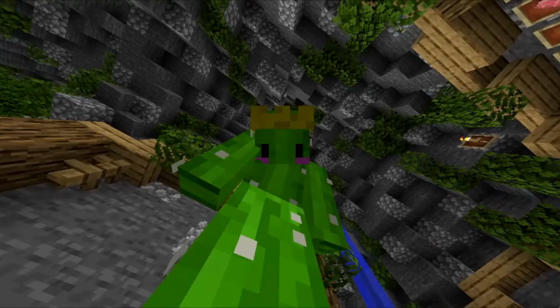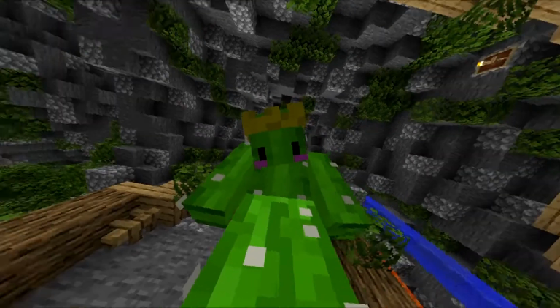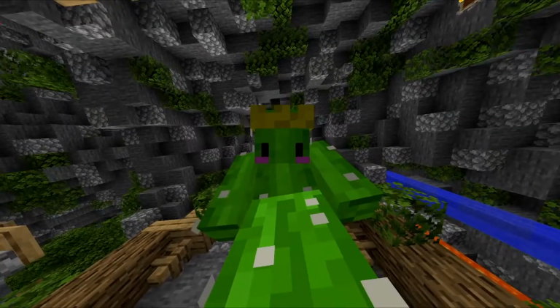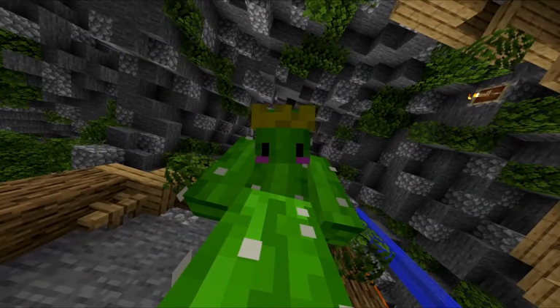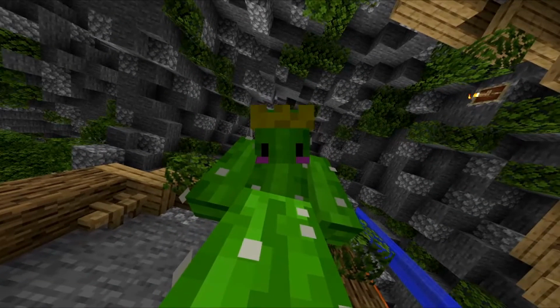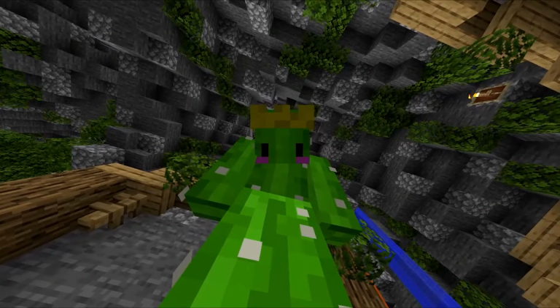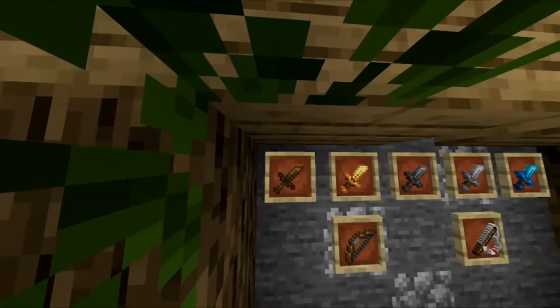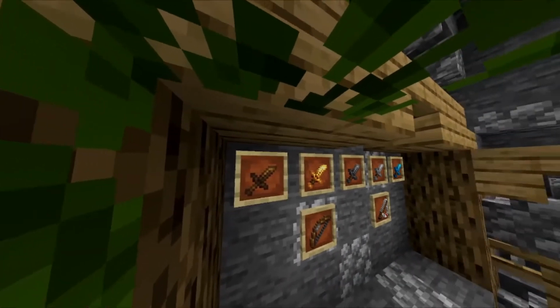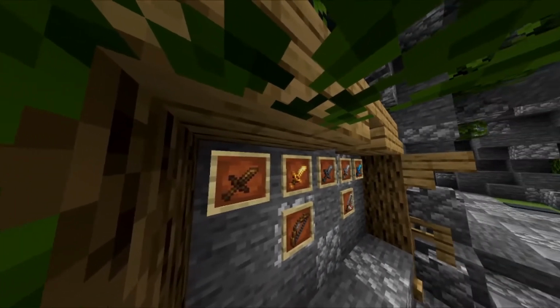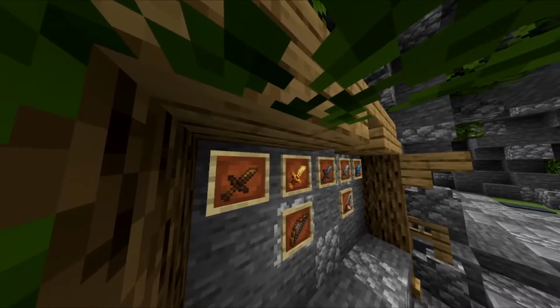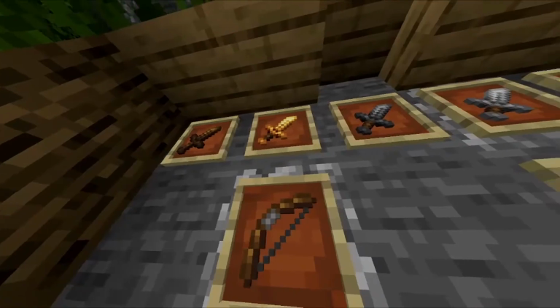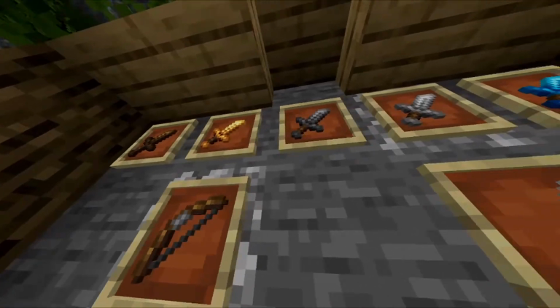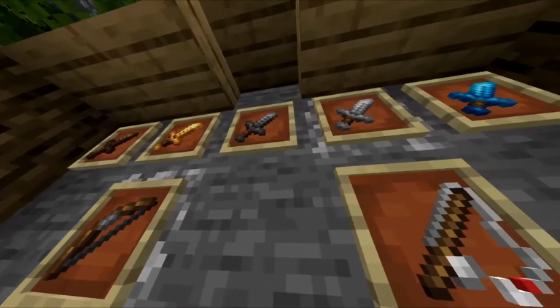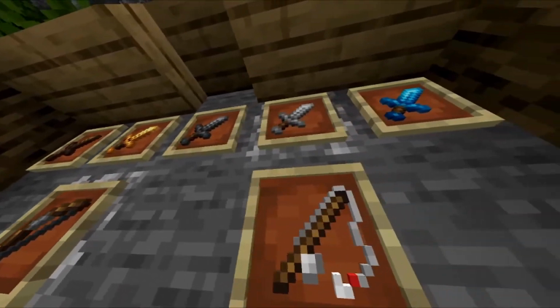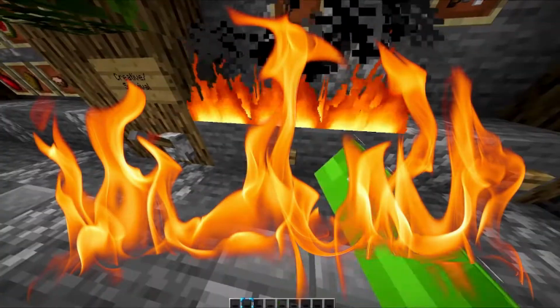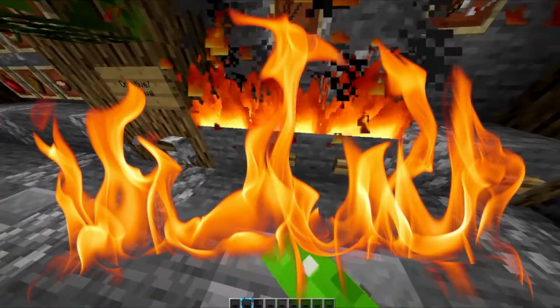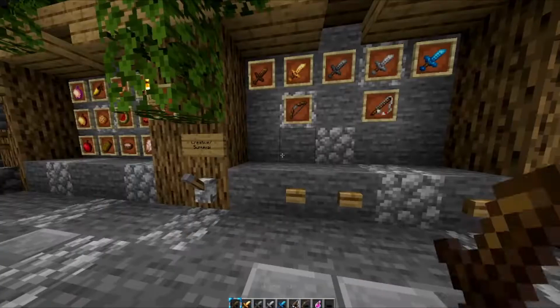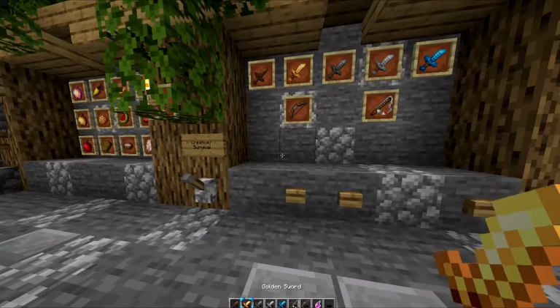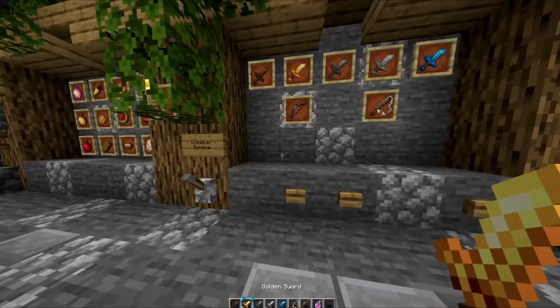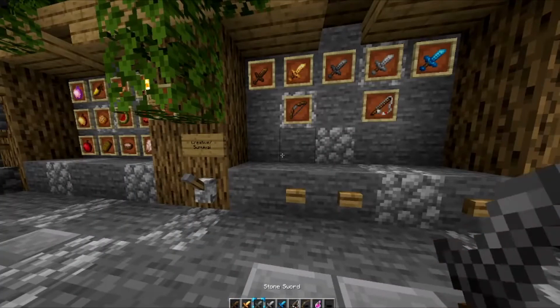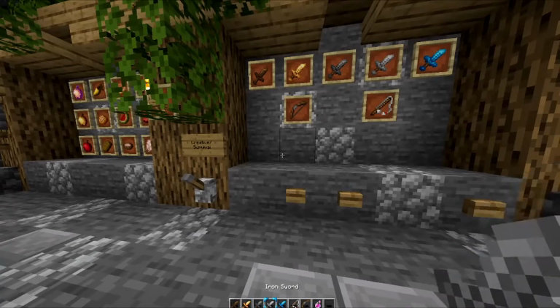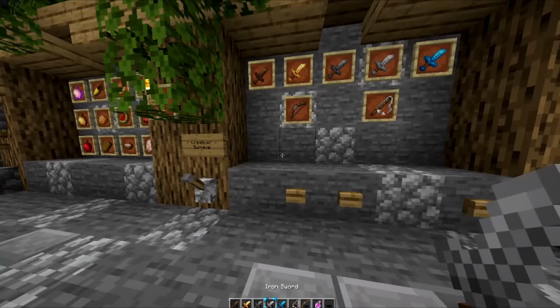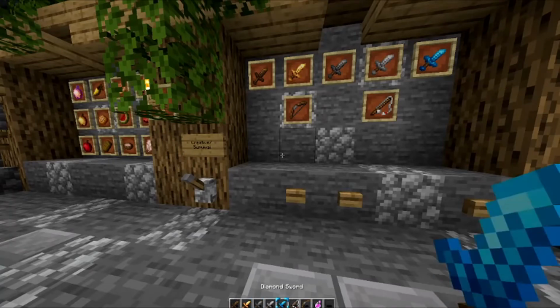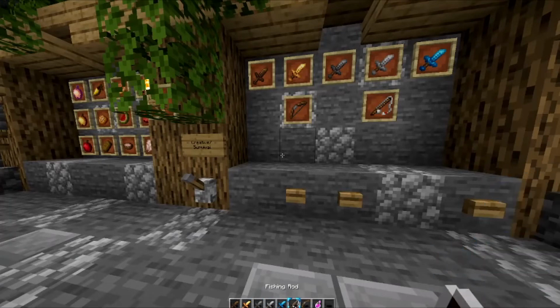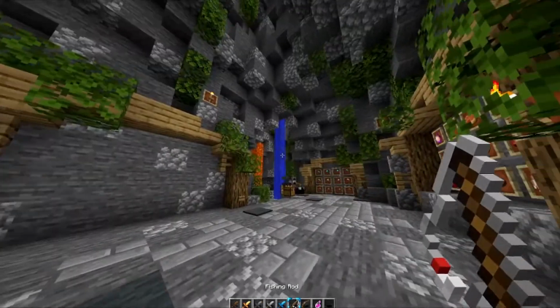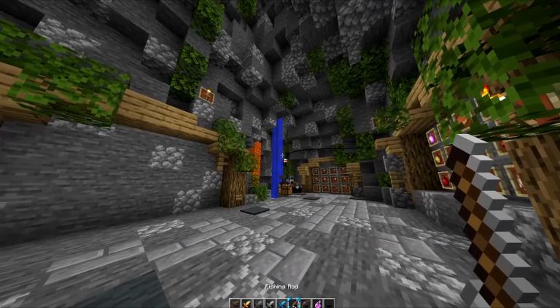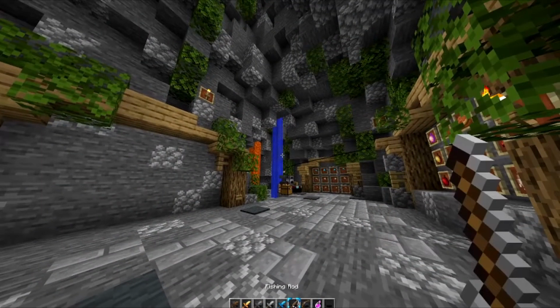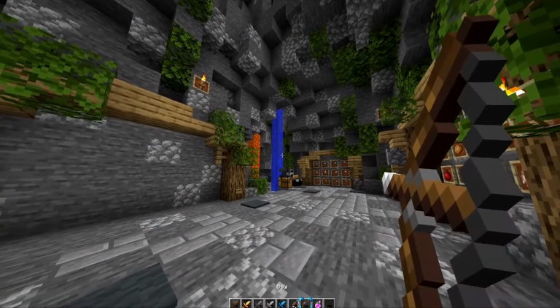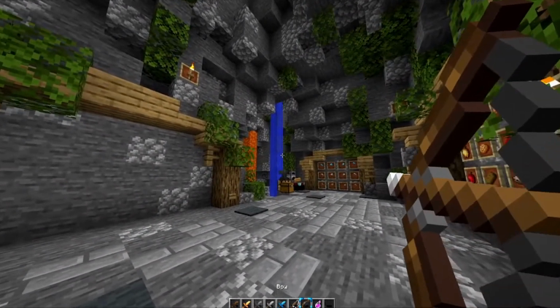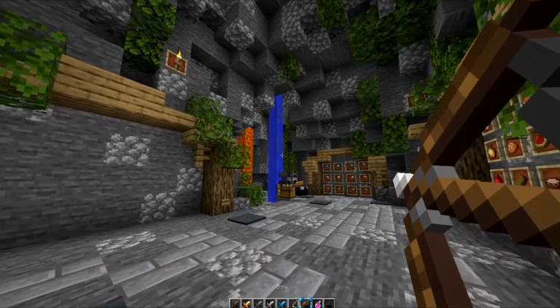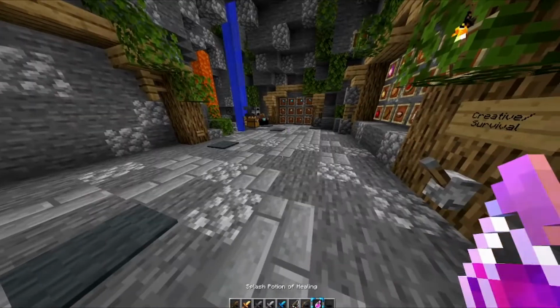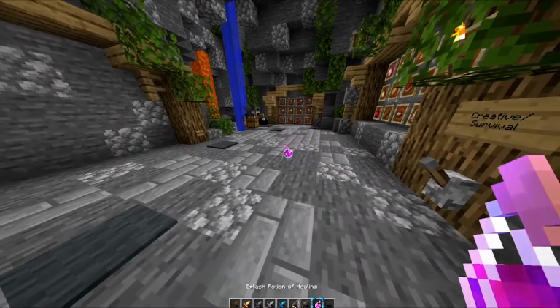That is my favorite thing about this texture pack showcase map. This texture pack features short swords, which is my personal favorite. This is what all the swords look like in your hand. Also the fishing rod, bow, and potions.